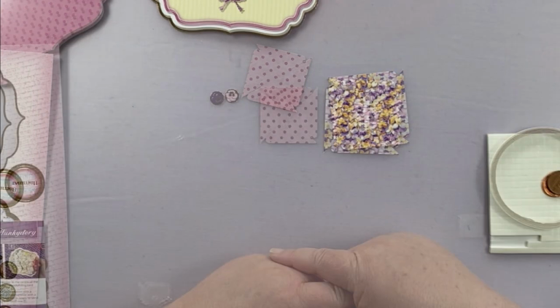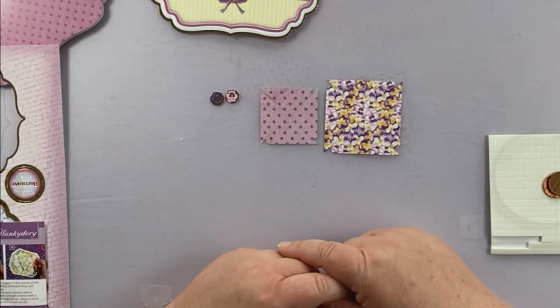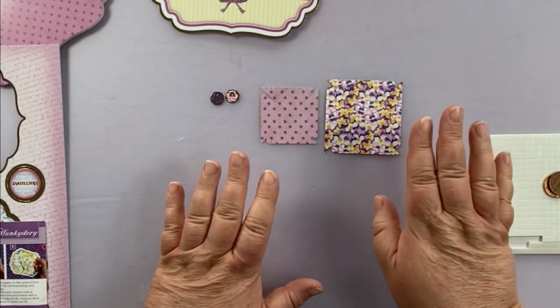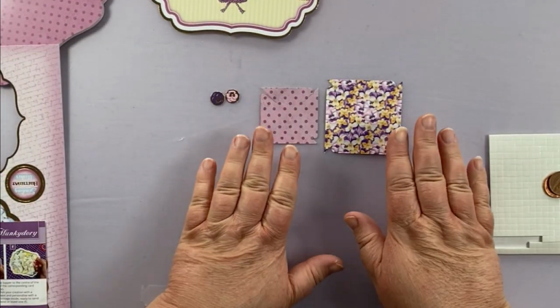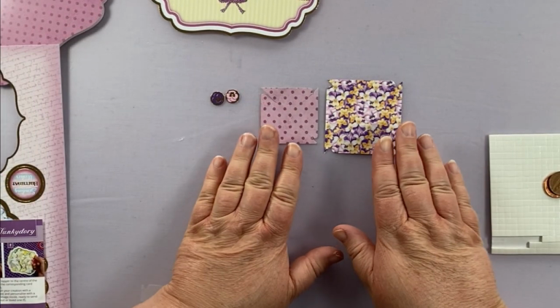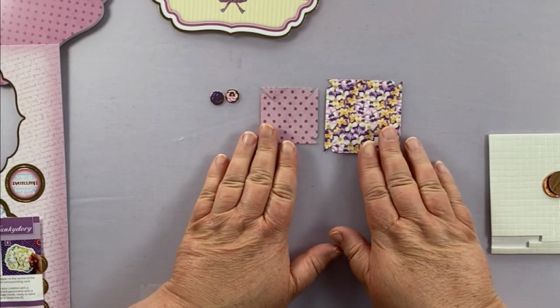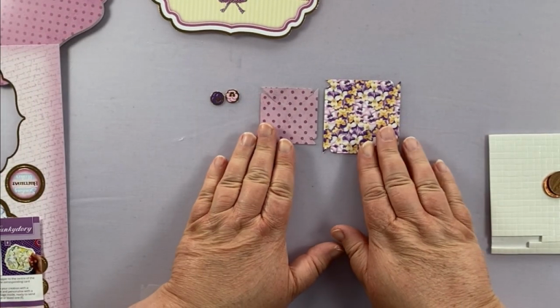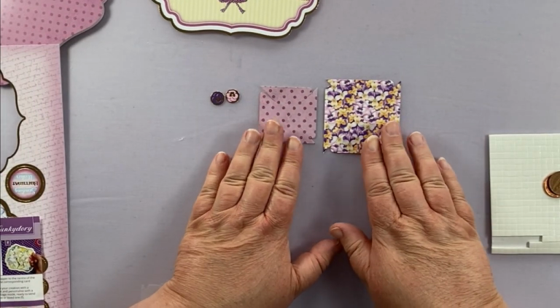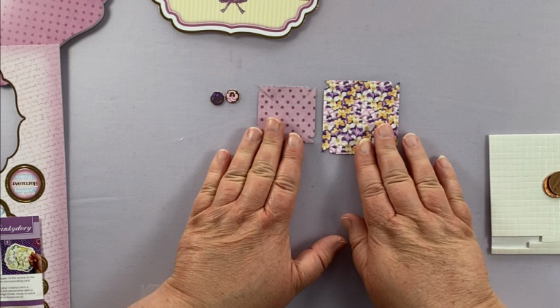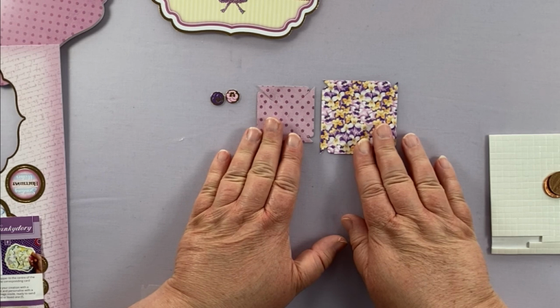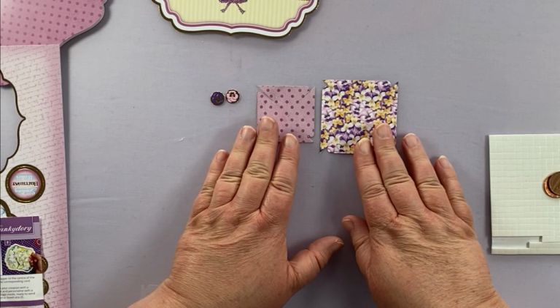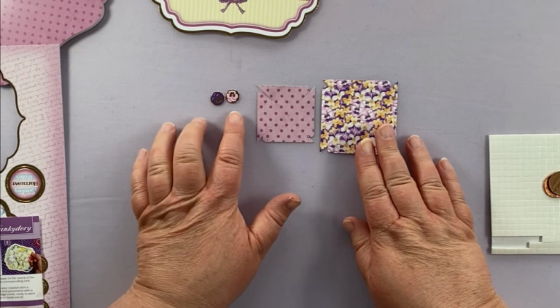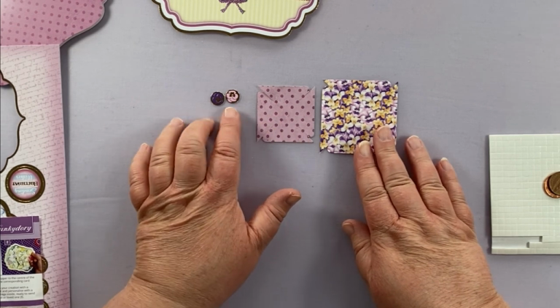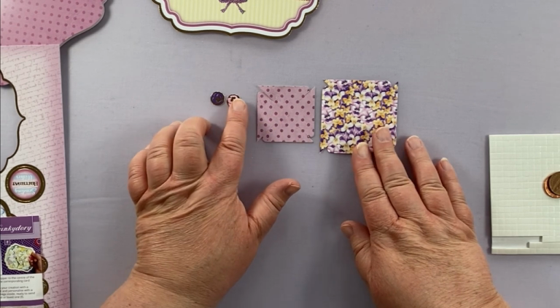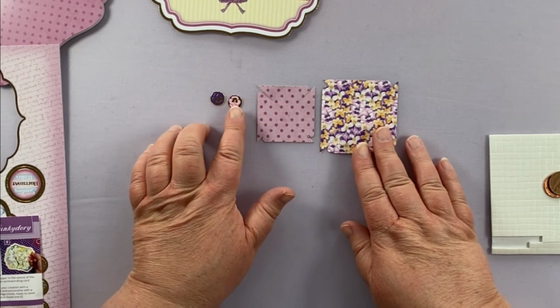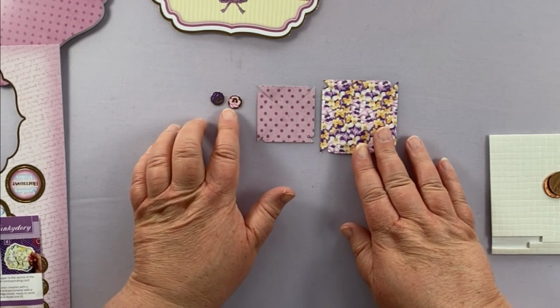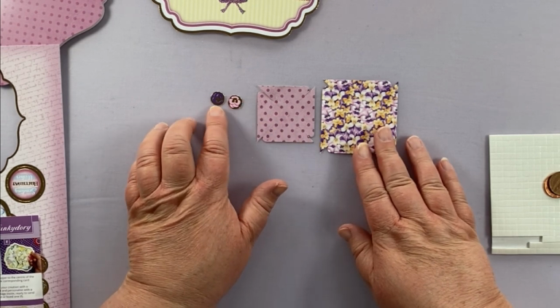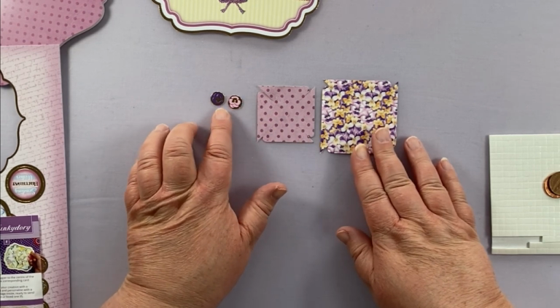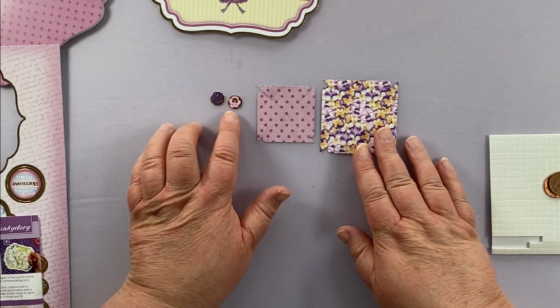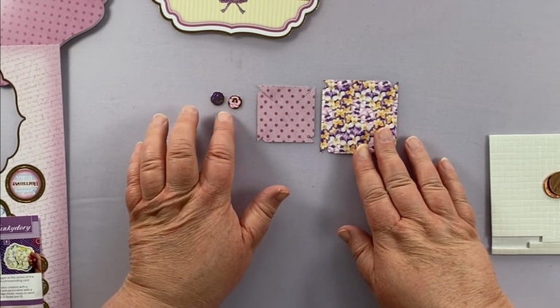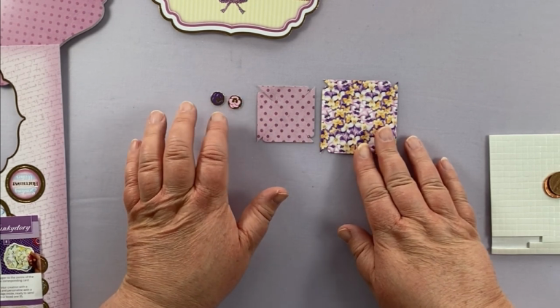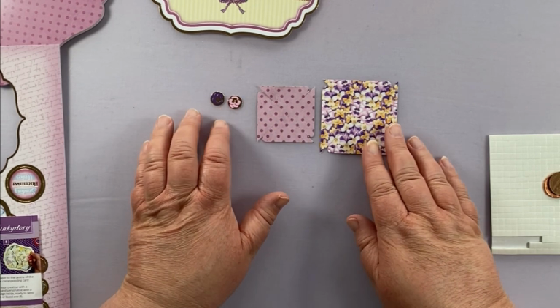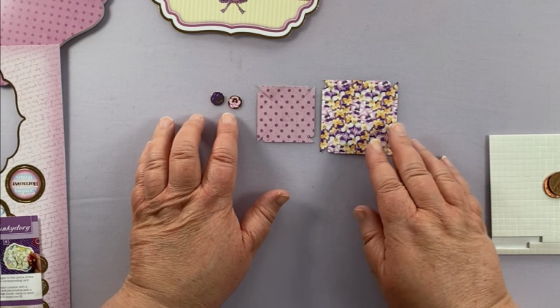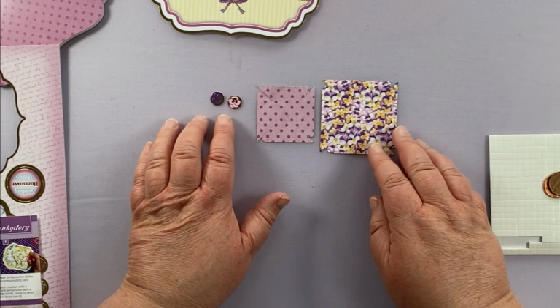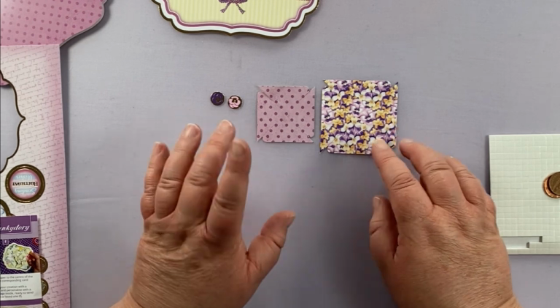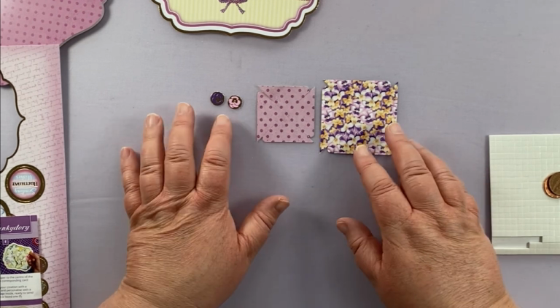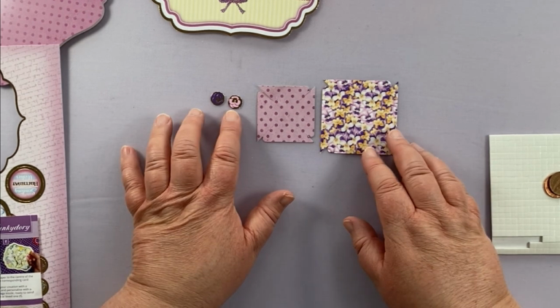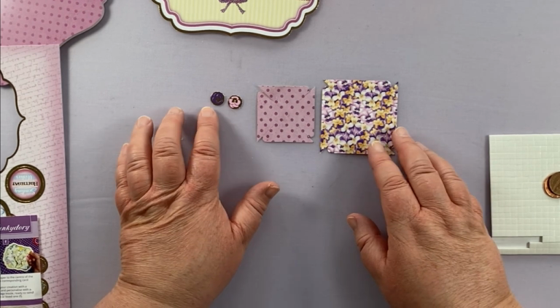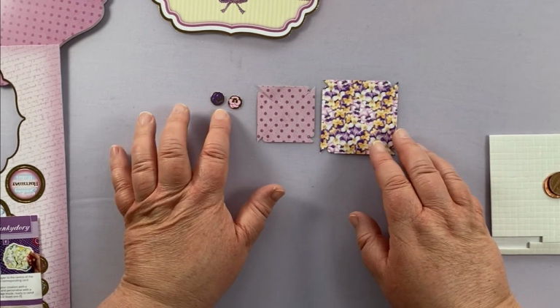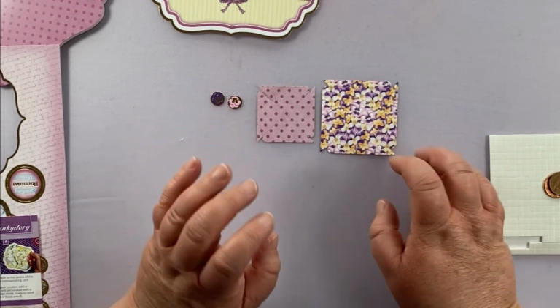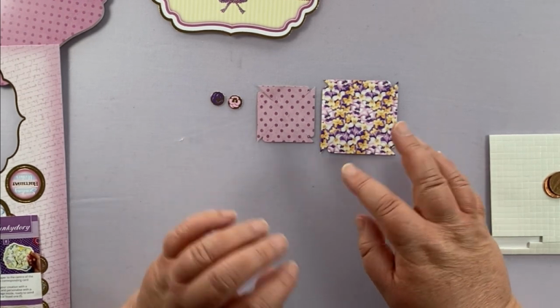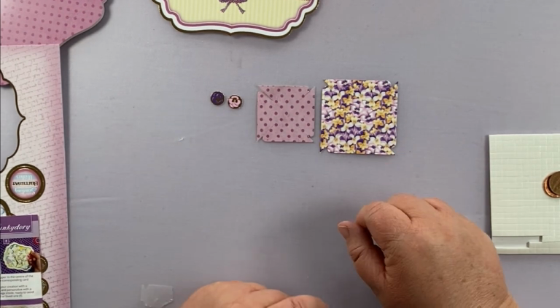I've got my two pinwheels here and I've also pulled out two little dots for the center. I only need one, but I pulled out both because I wanted to see which one would look the best.